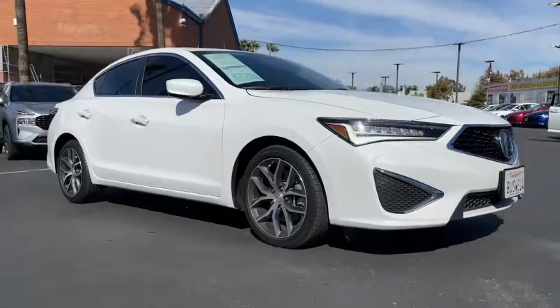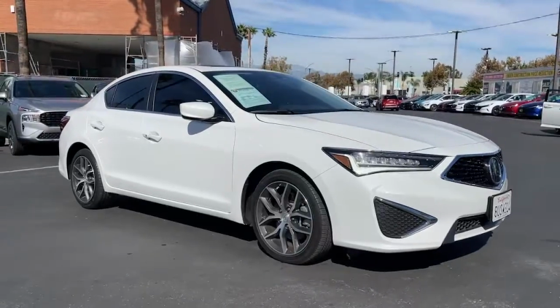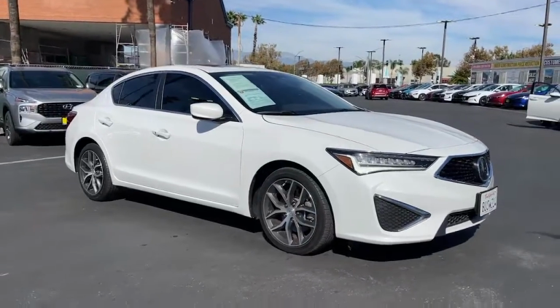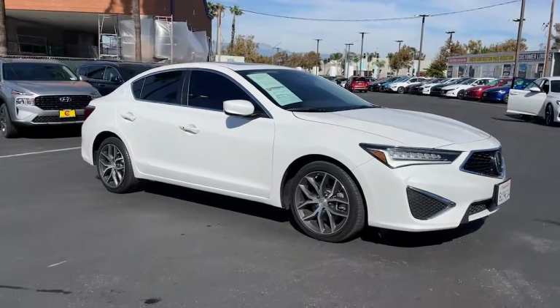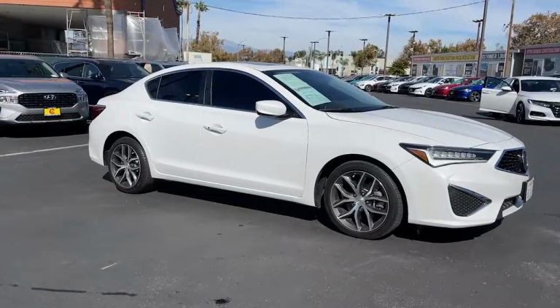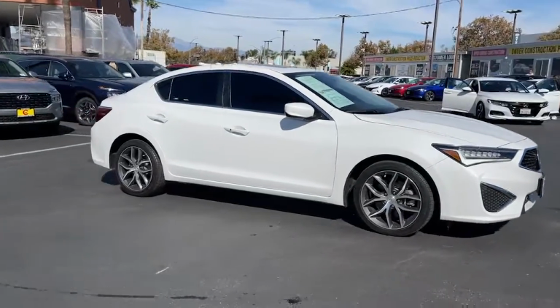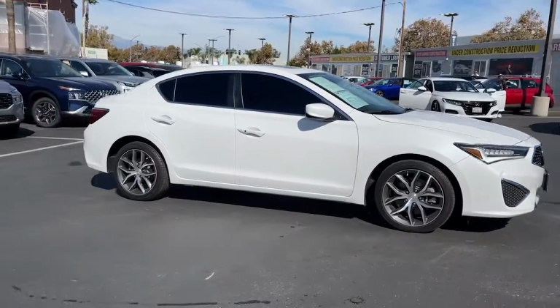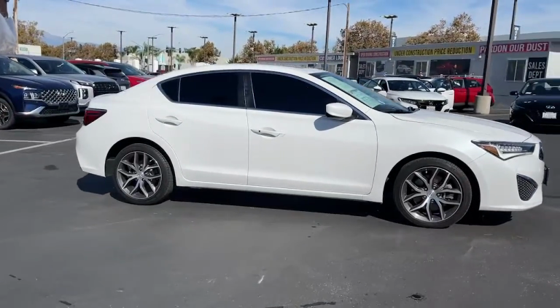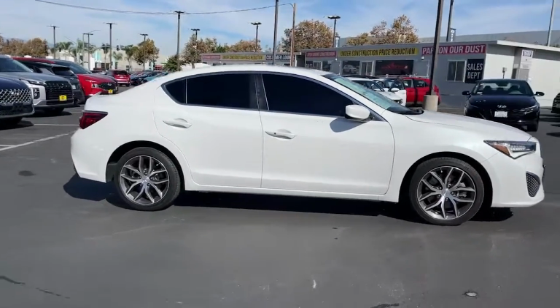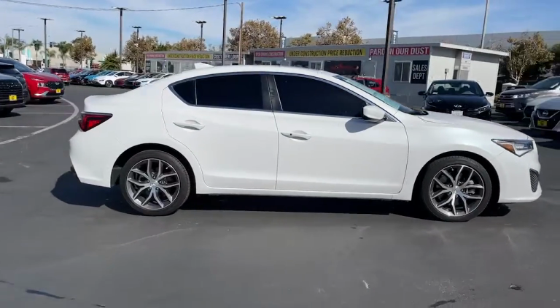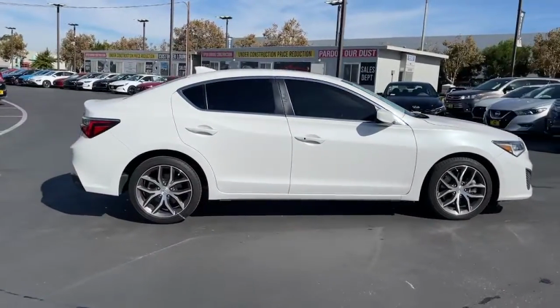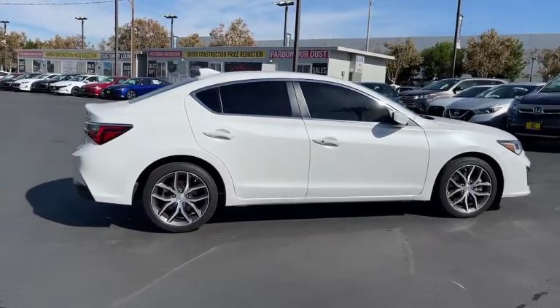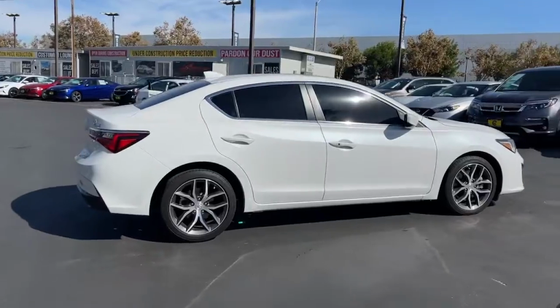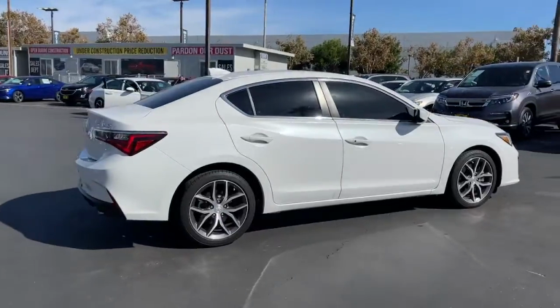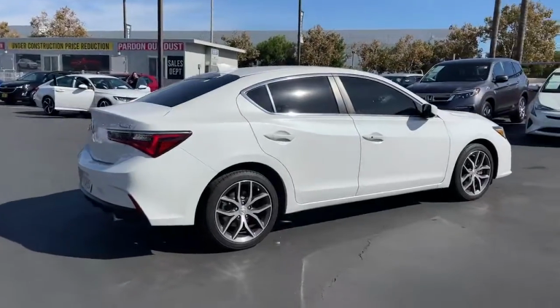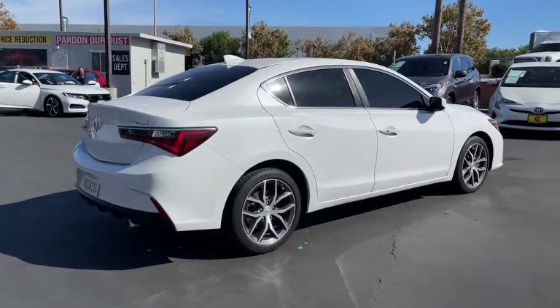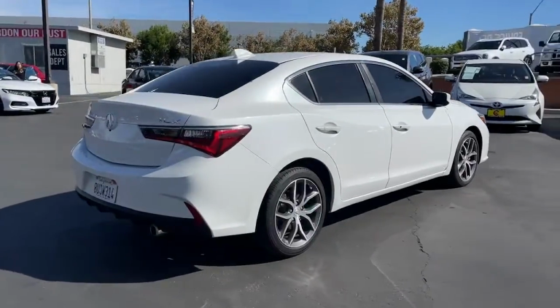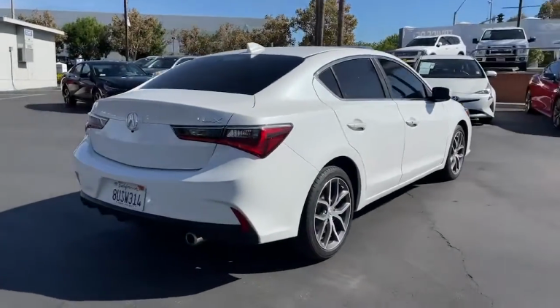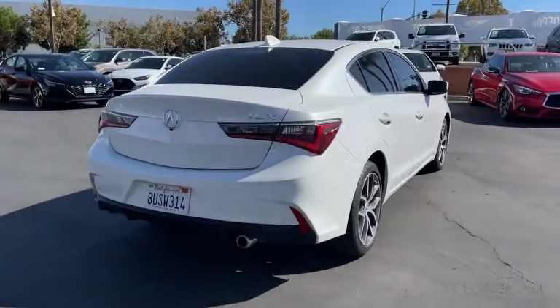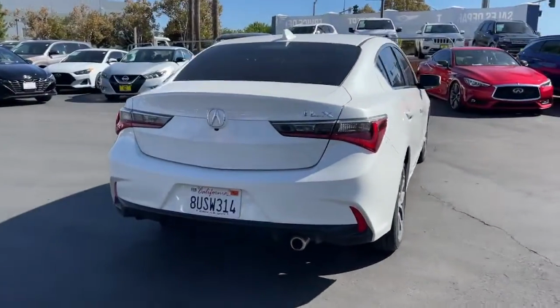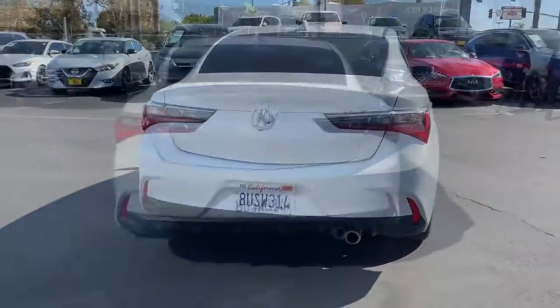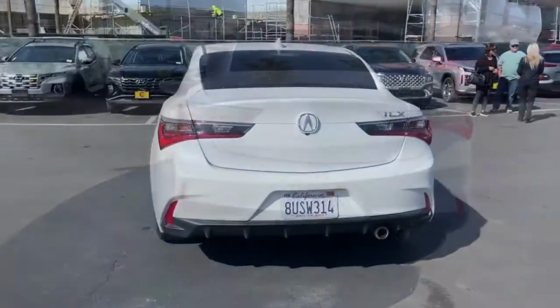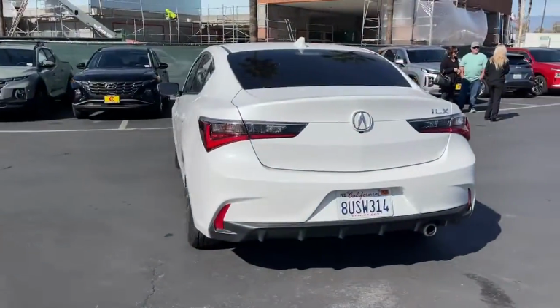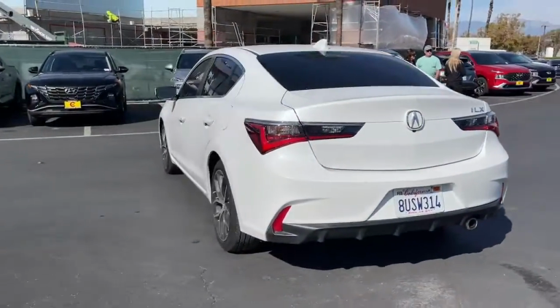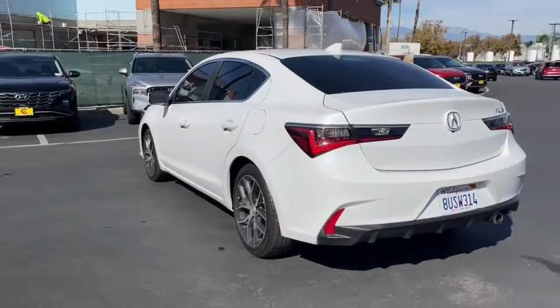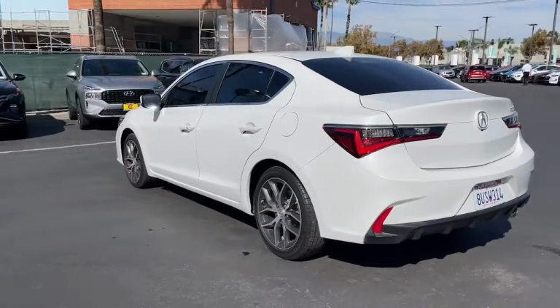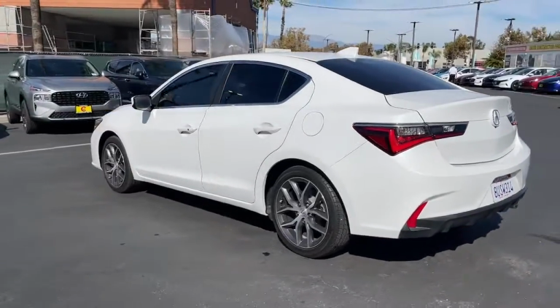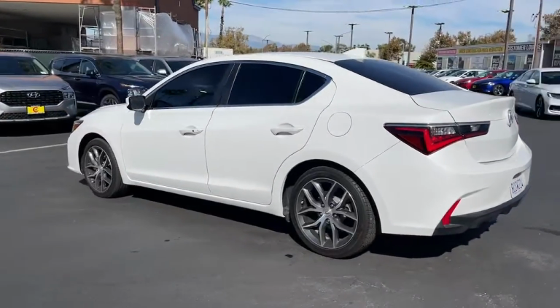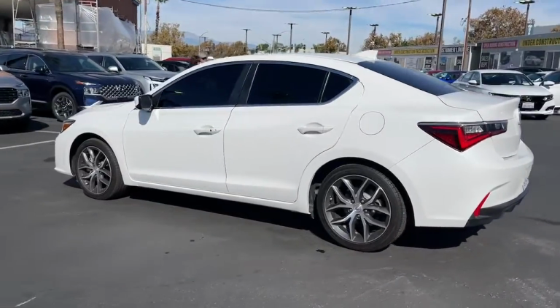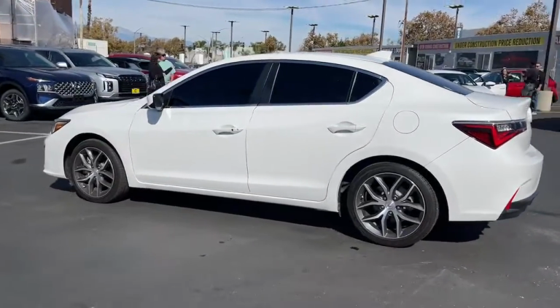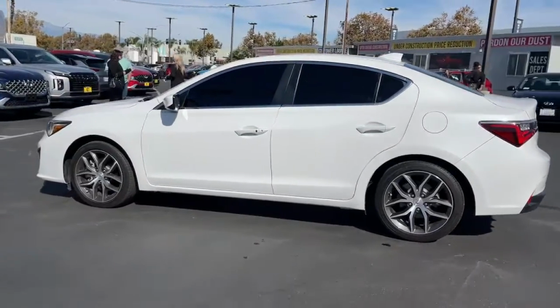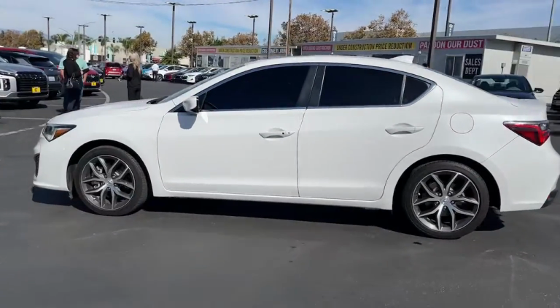Picture yourself in the 2021 Acura ILX. With less than 20,000 miles on the odometer, this vehicle provides excellent value. If you want a compact sedan with racing roots, you want the ILX.